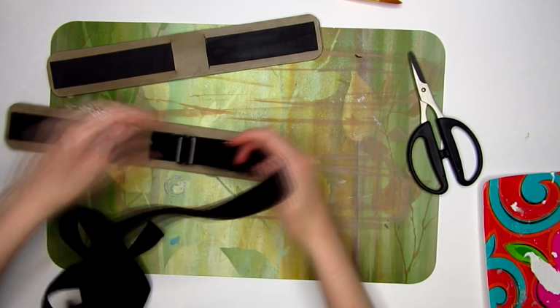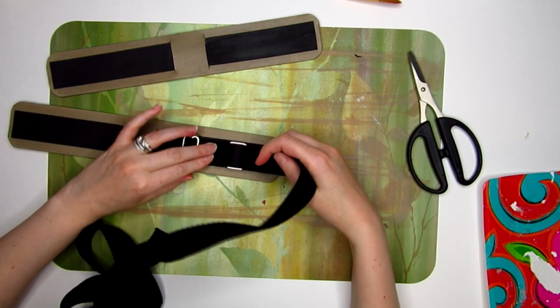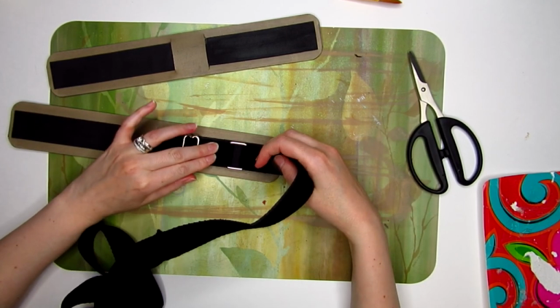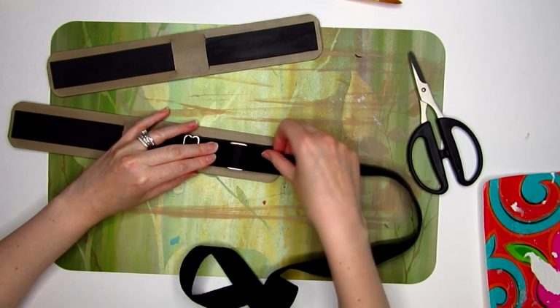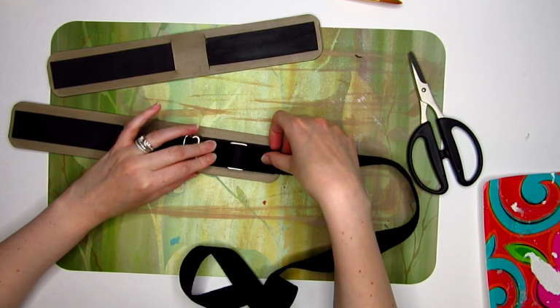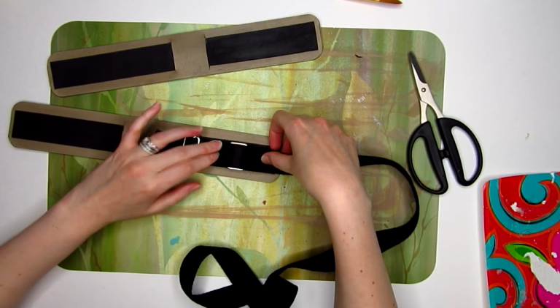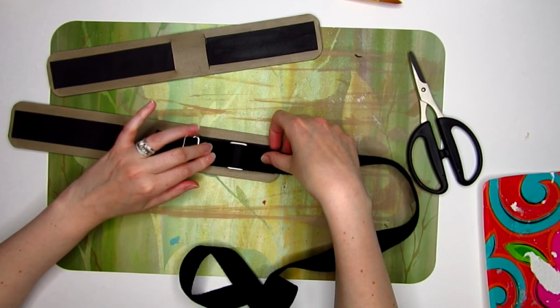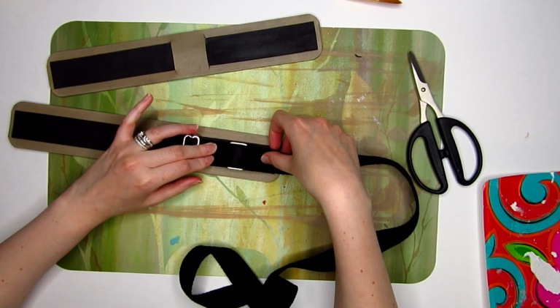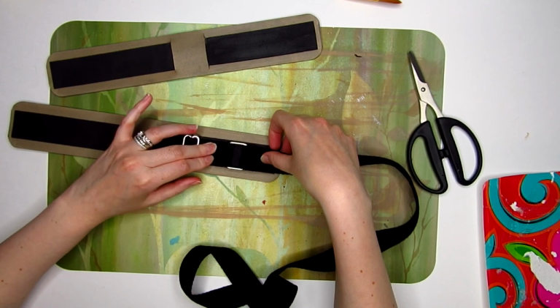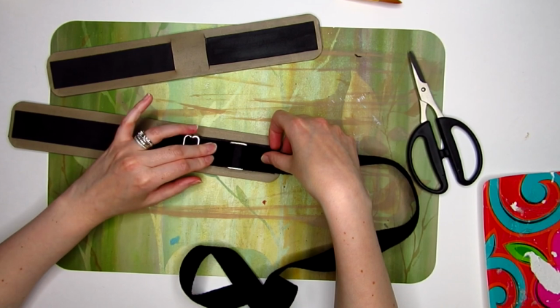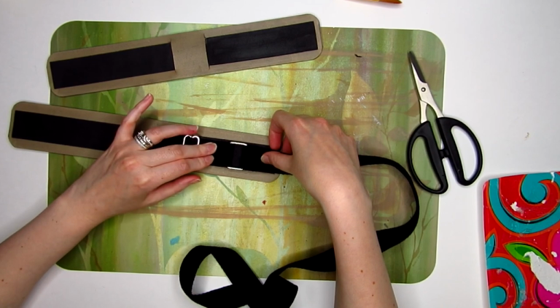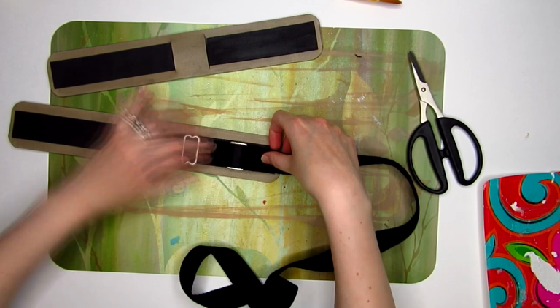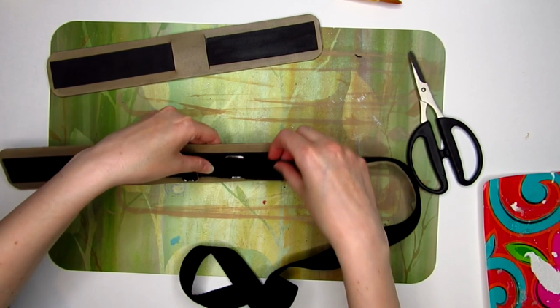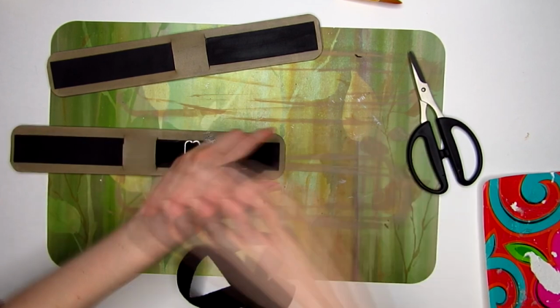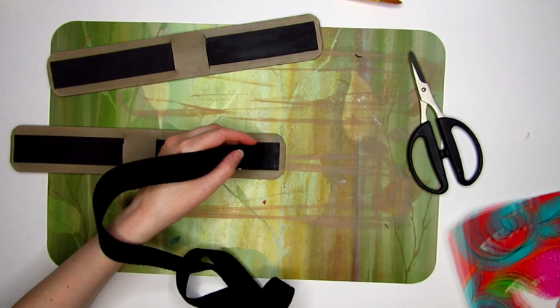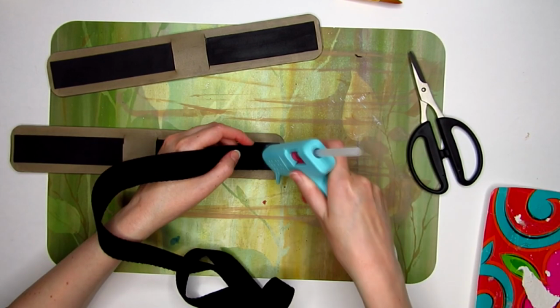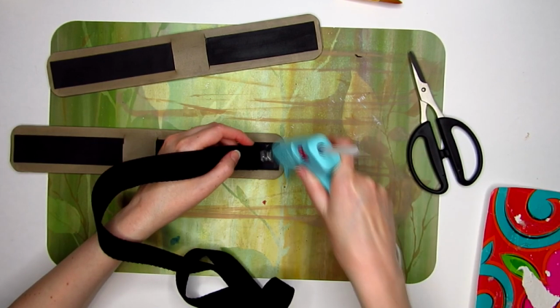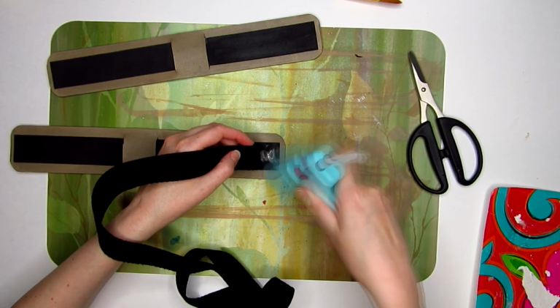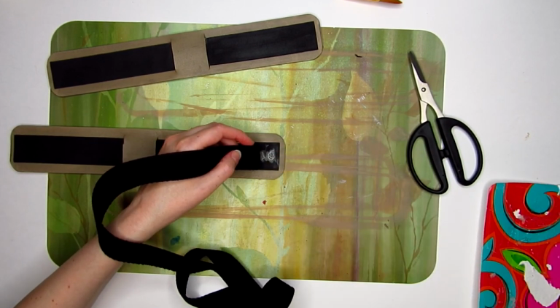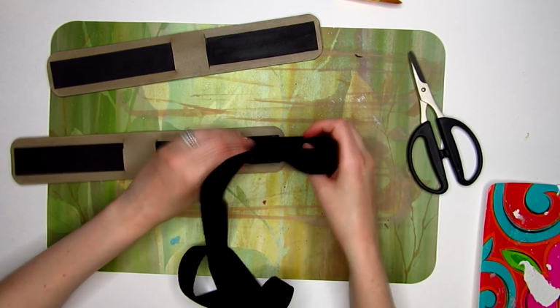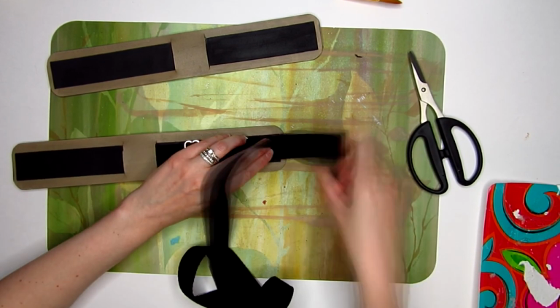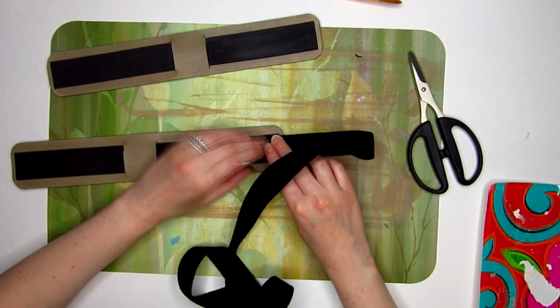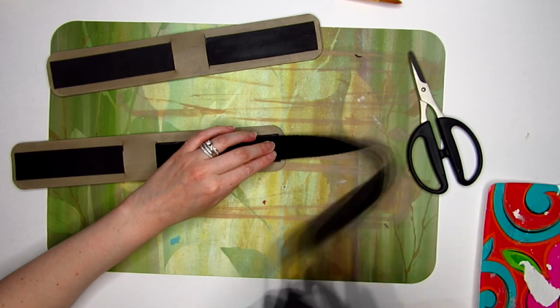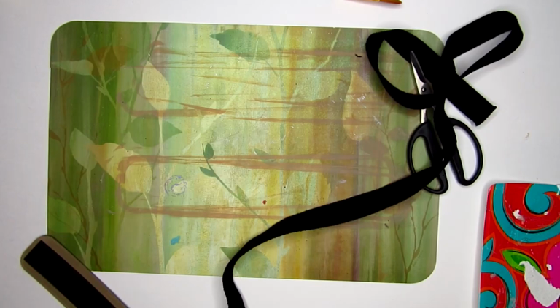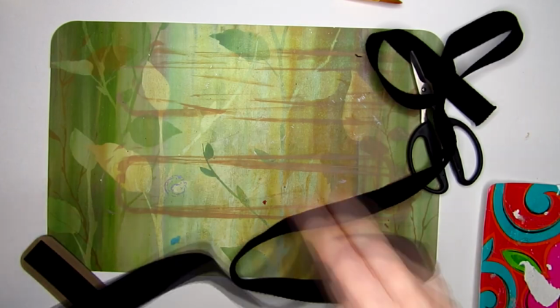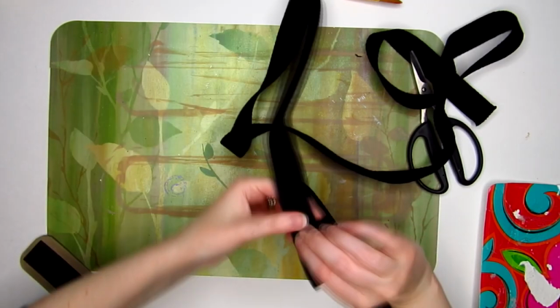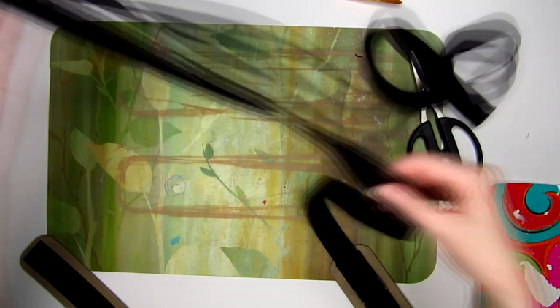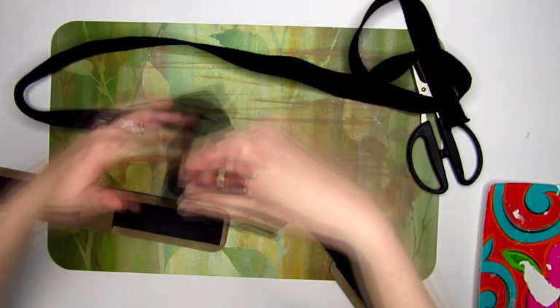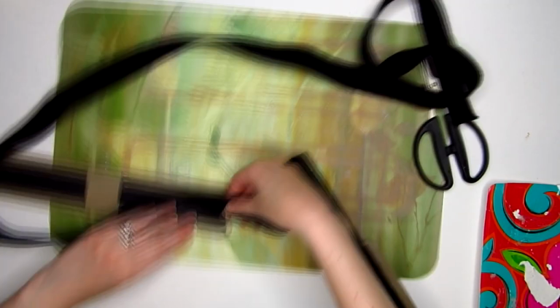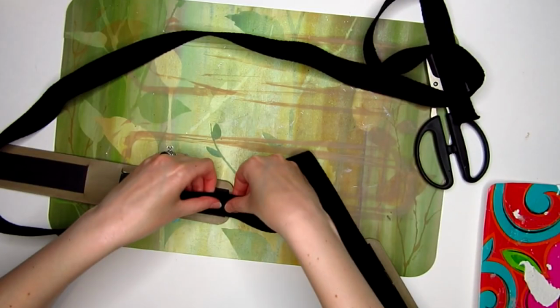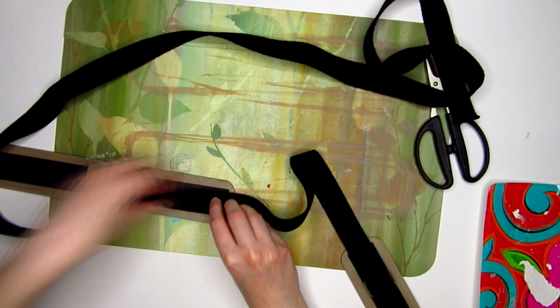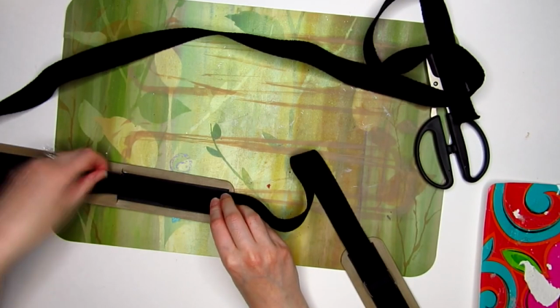You want to every now and then test the harness around yourself to make sure you're gluing and cutting down to the right length. One of the pads should be over your right shoulder and the second pad under your left arm along your side.